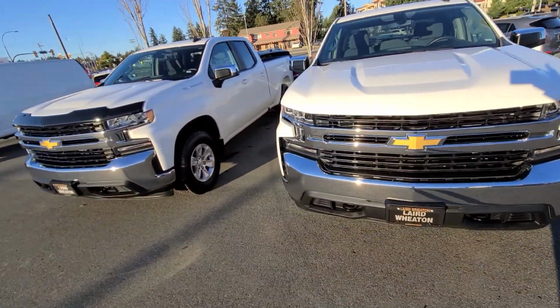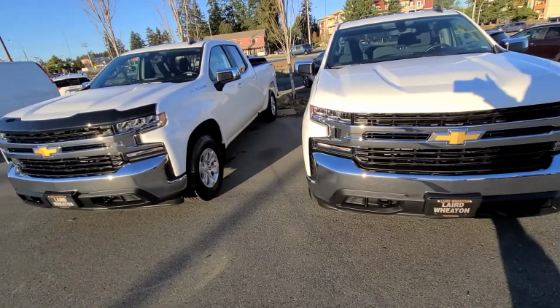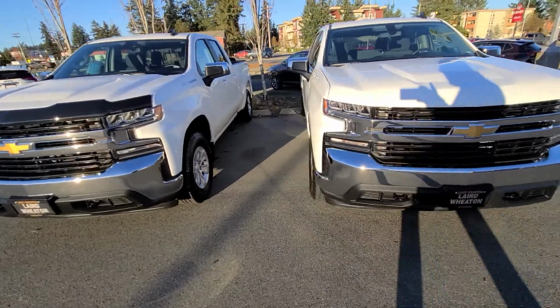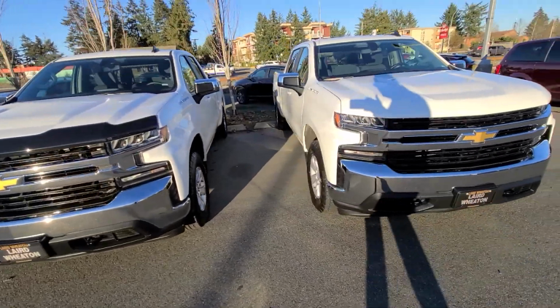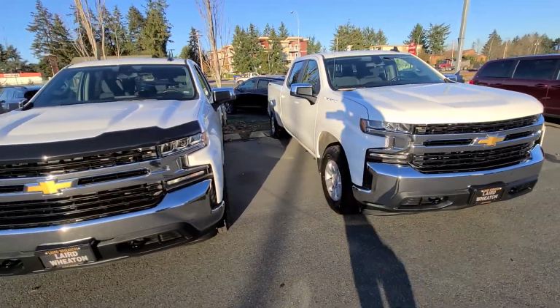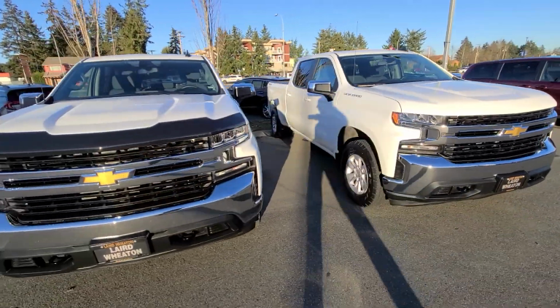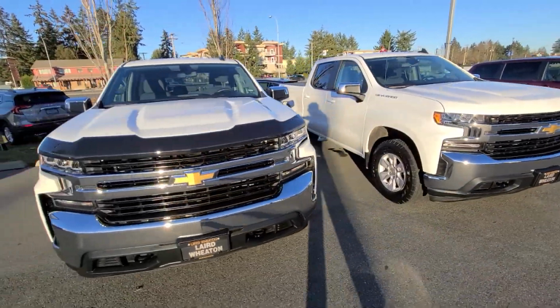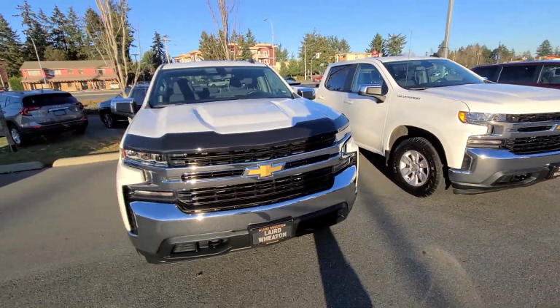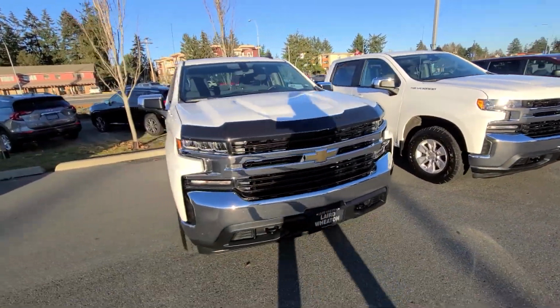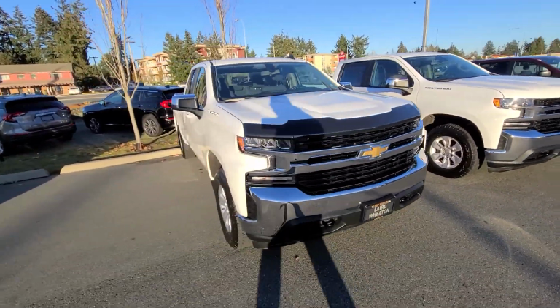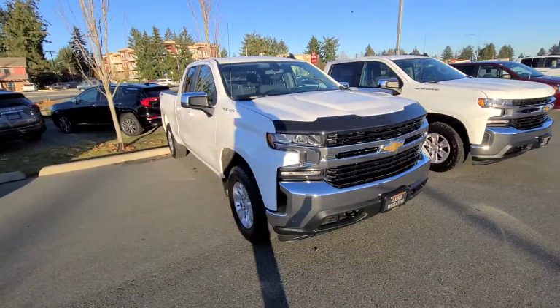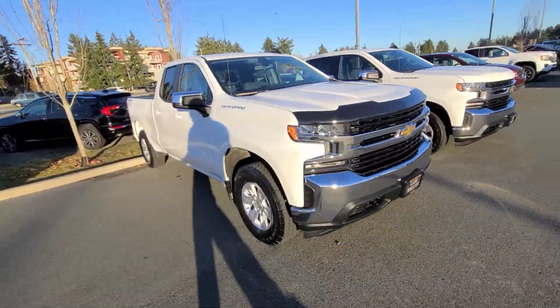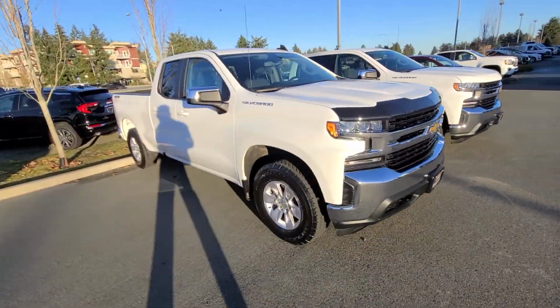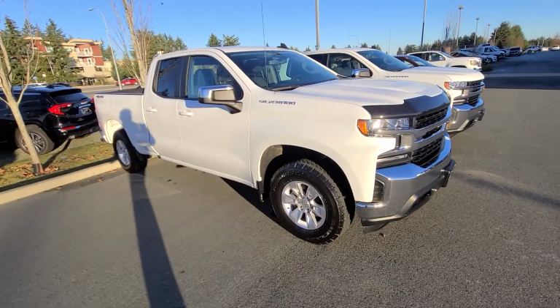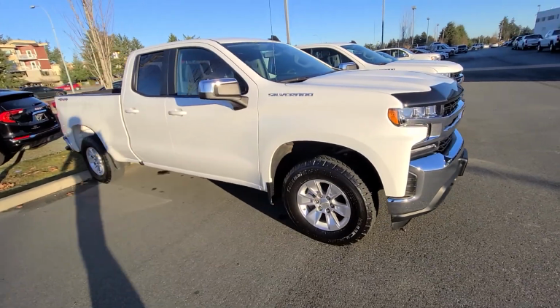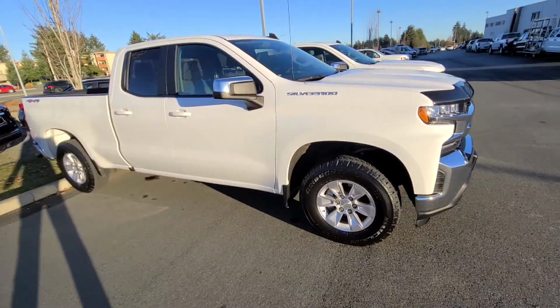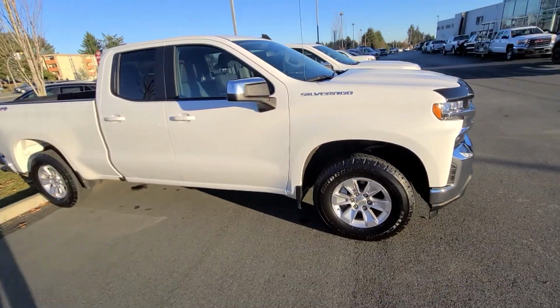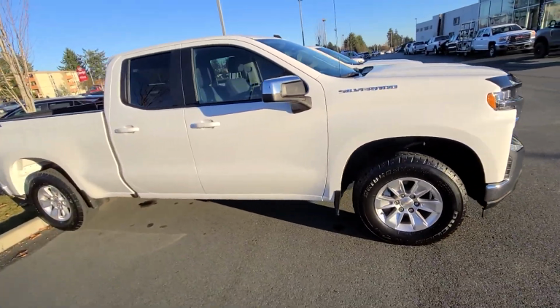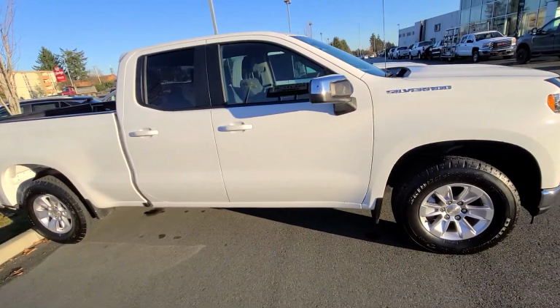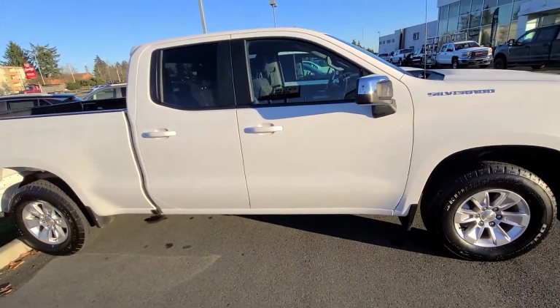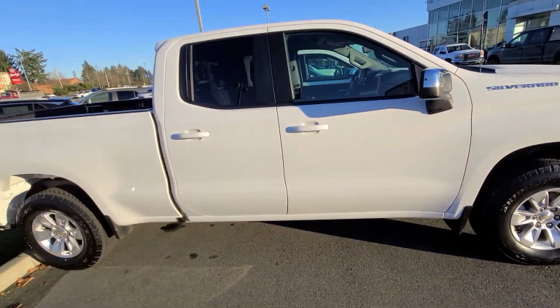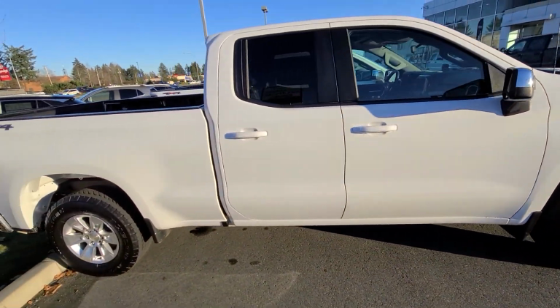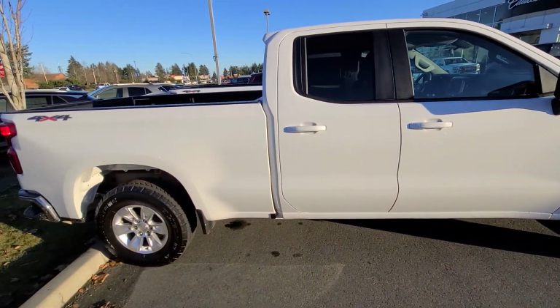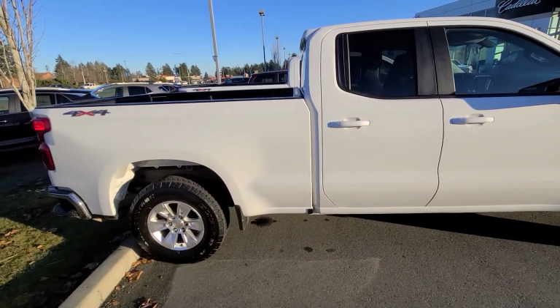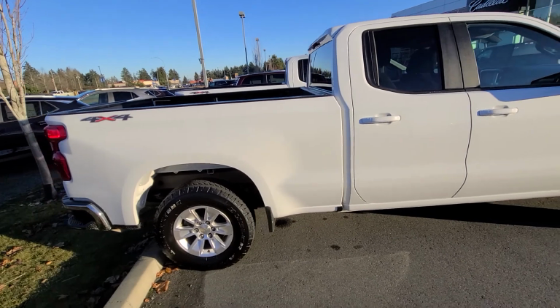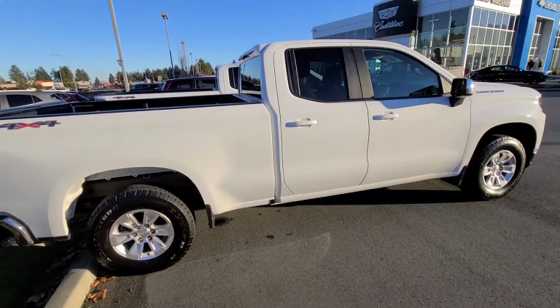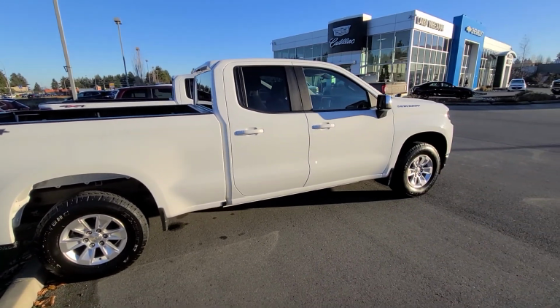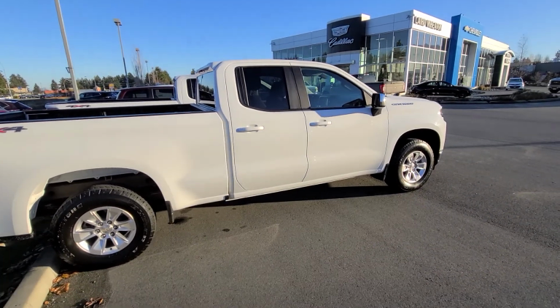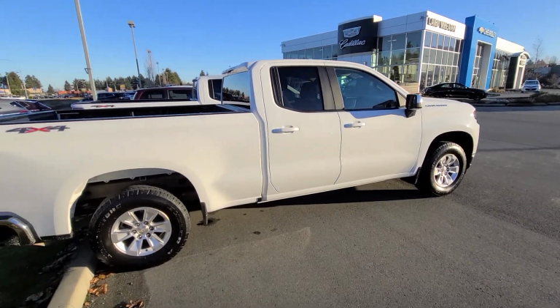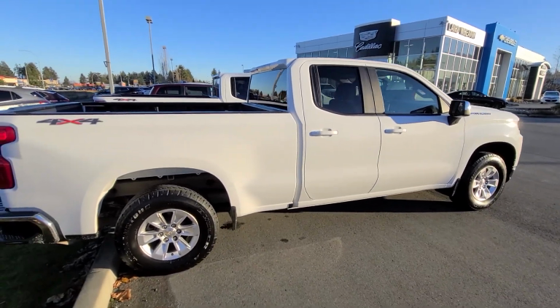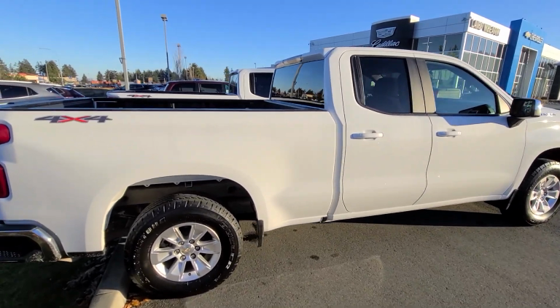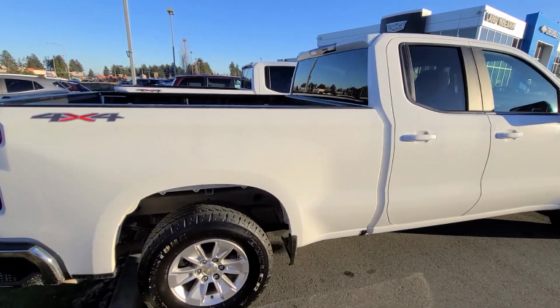They're both 2020 and they're both six and a half foot boxes. I'll give you the kilometers in just a minute here. We've got one double cab available here for $48,900, which is going to give you the six and a half foot box.